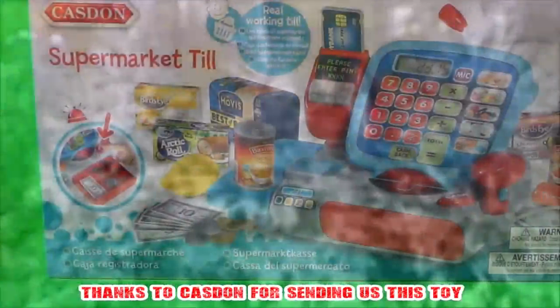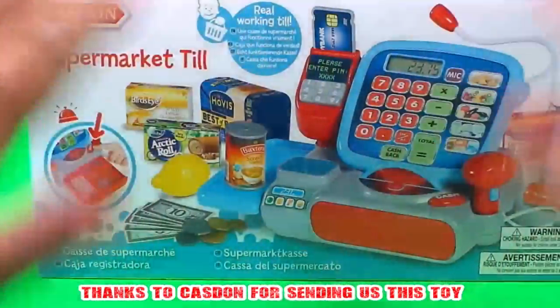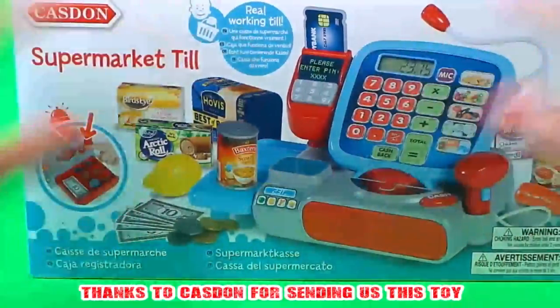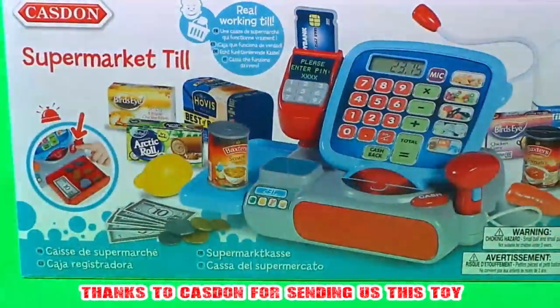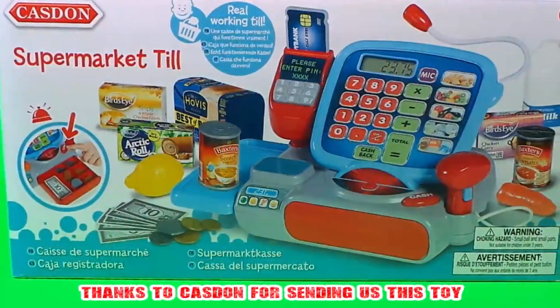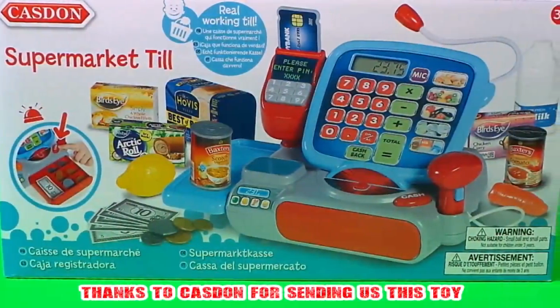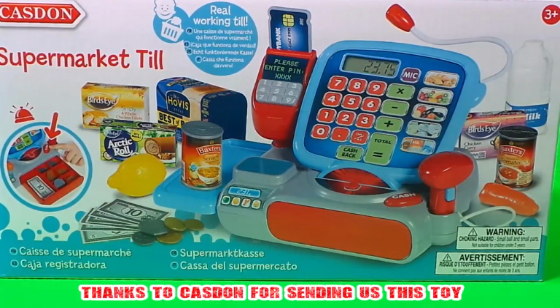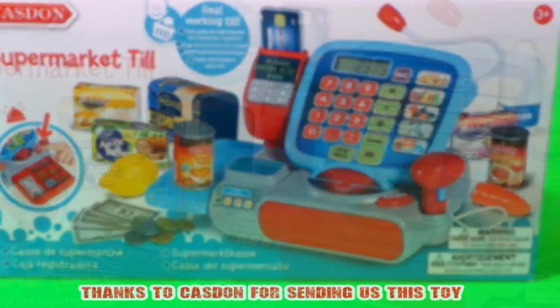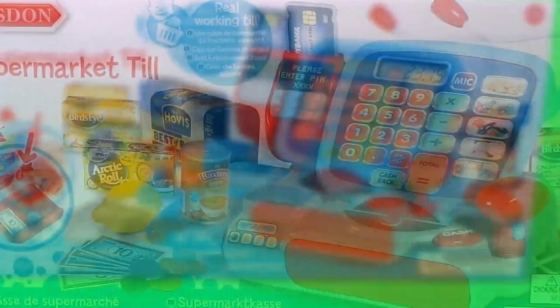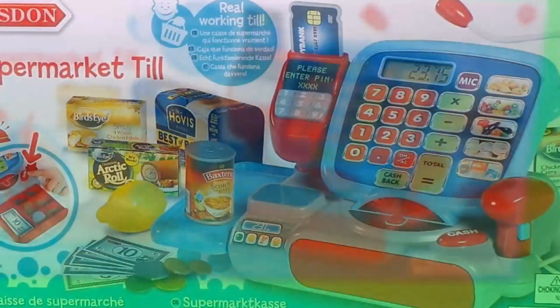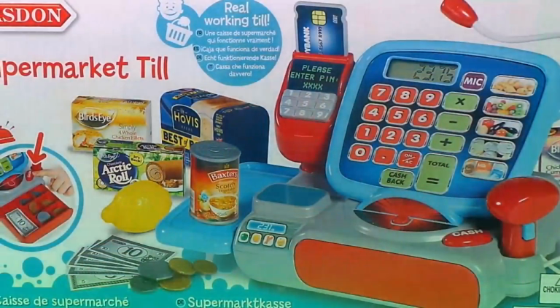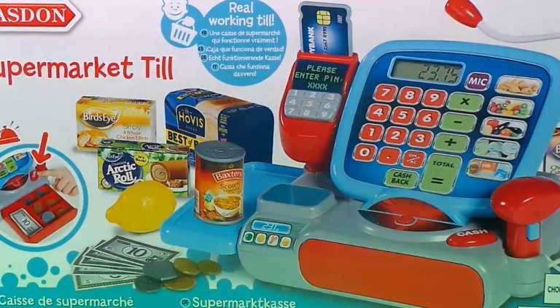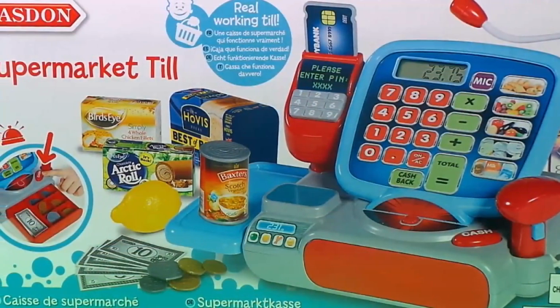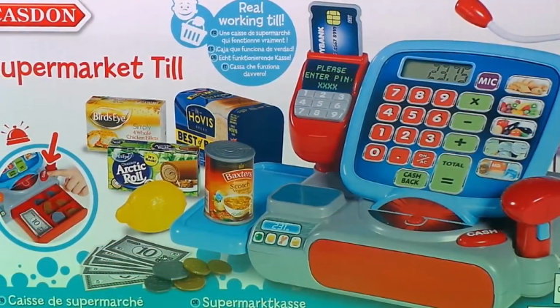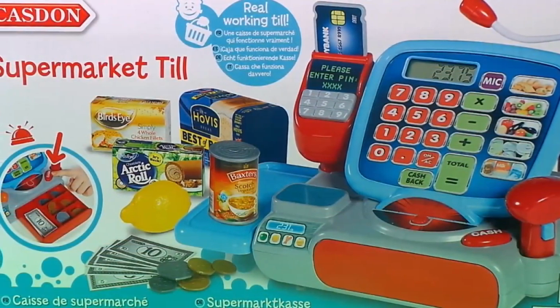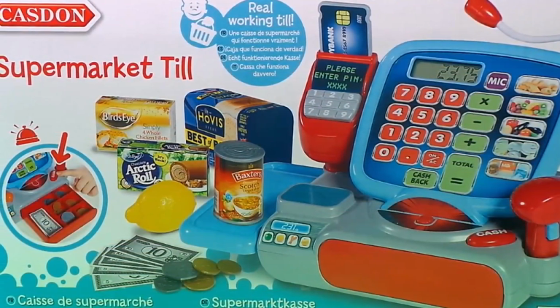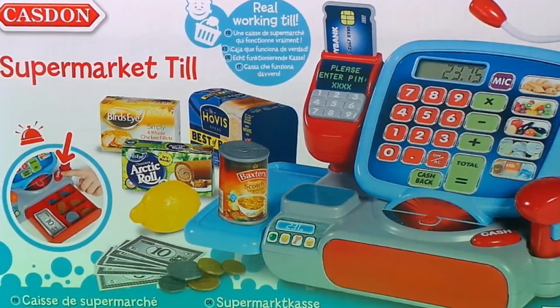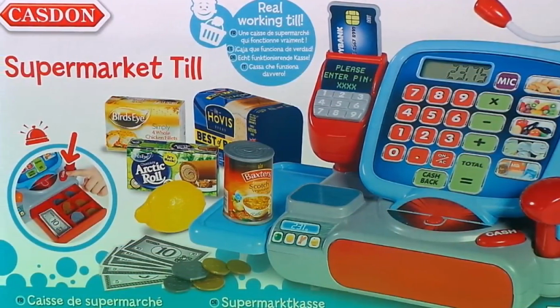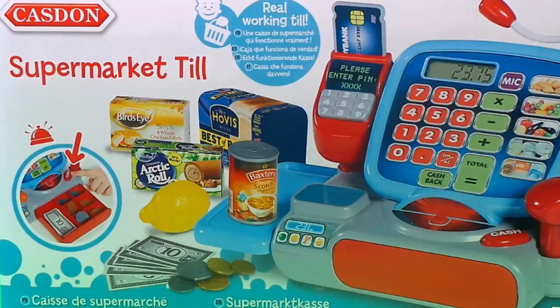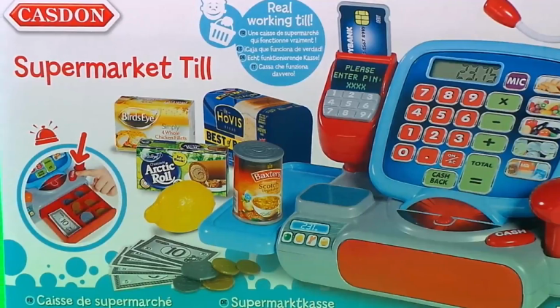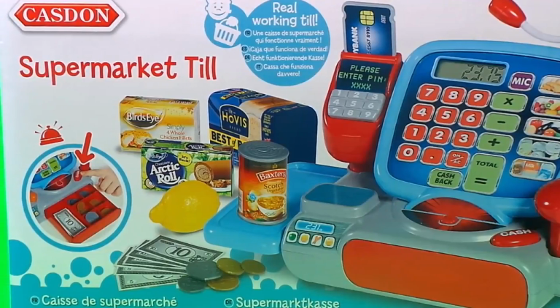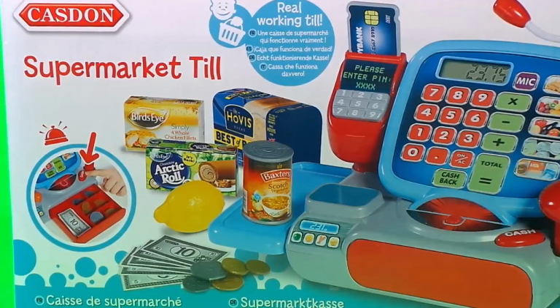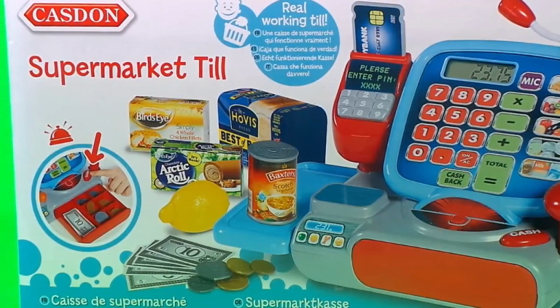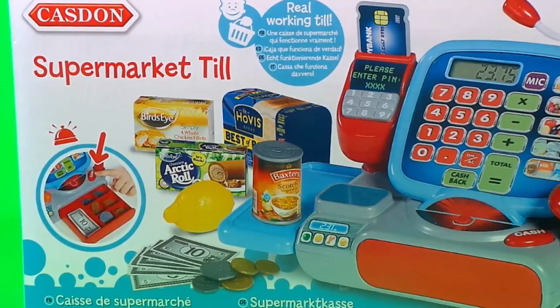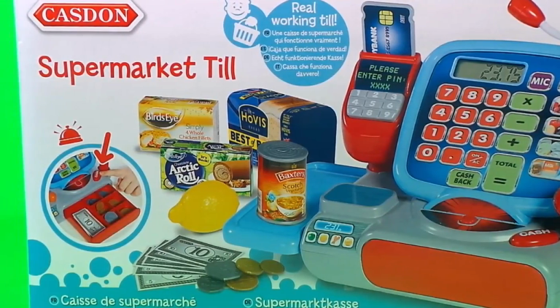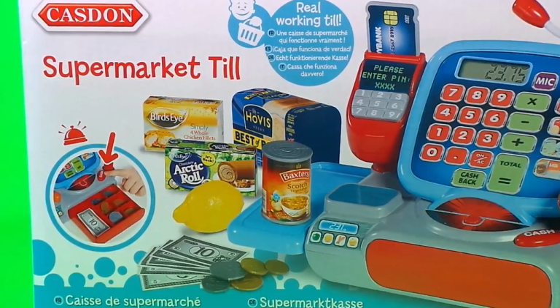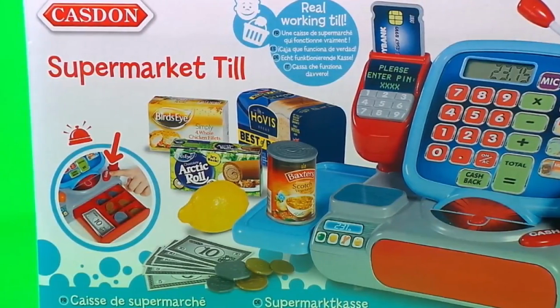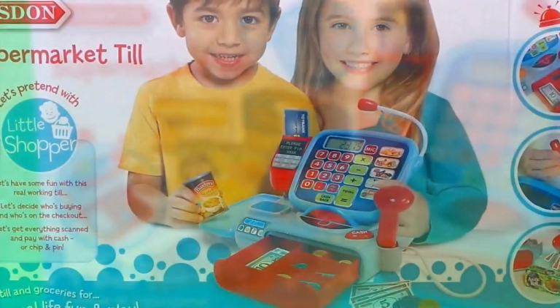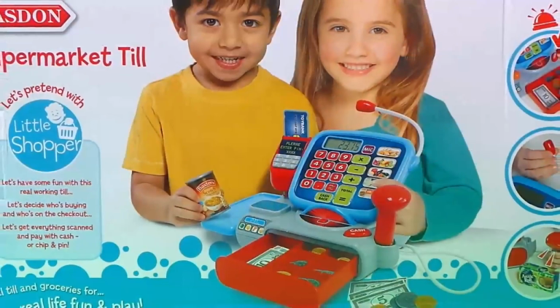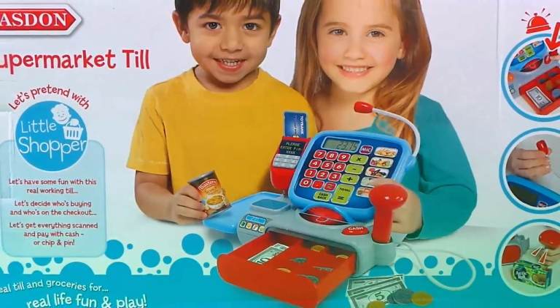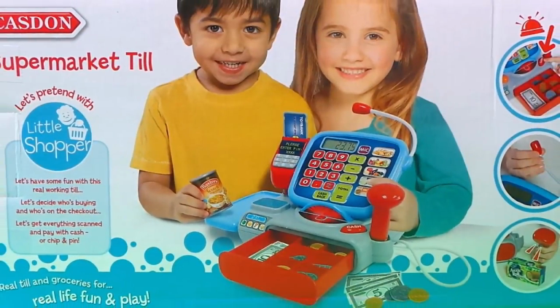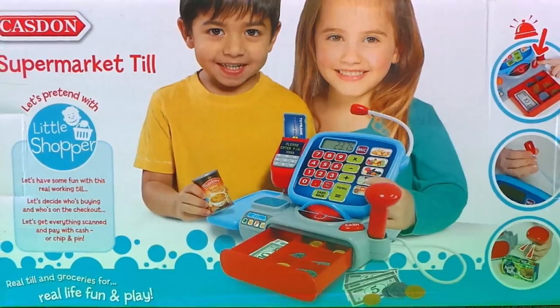Hi there guys and welcome back to Trace's Top Toys. Continuing our Kazdan Toy Week, I have the amazing supermarket tool to share with you. It's going to be great fun.